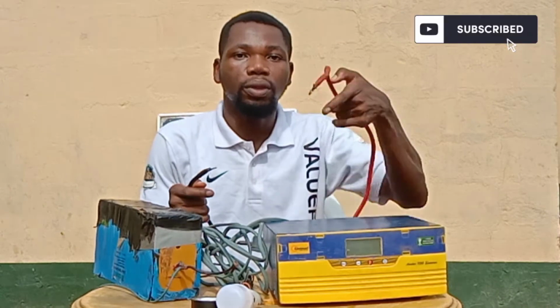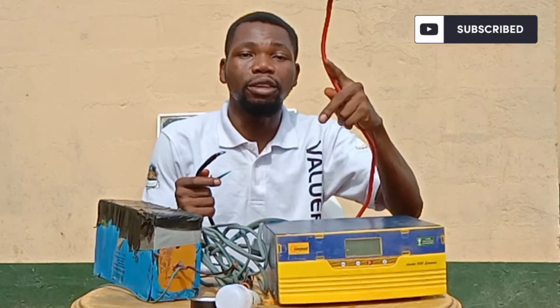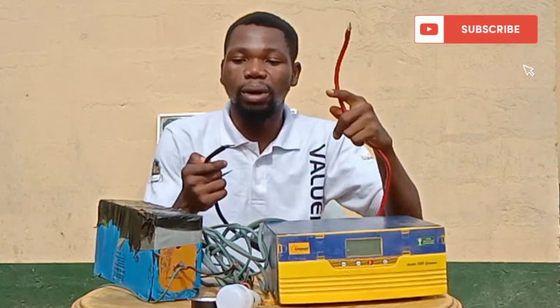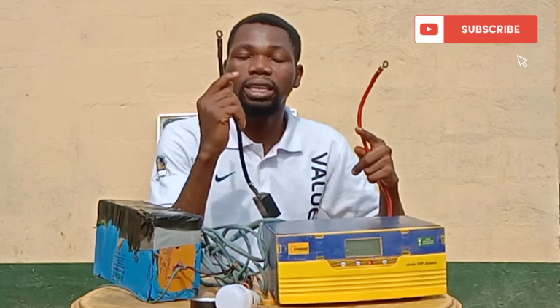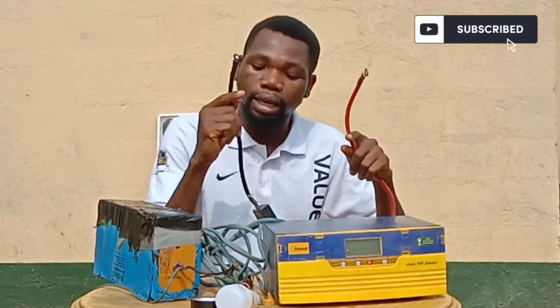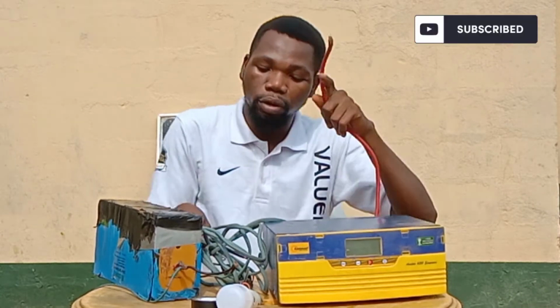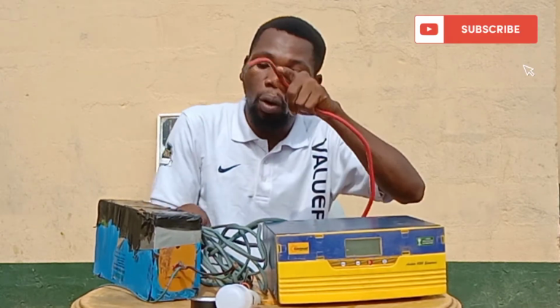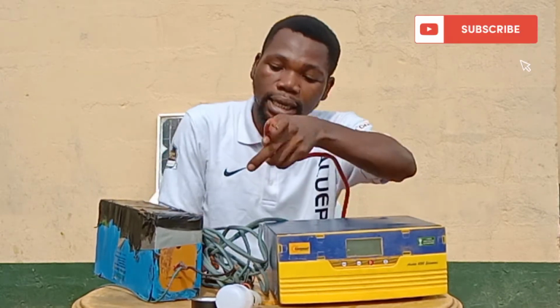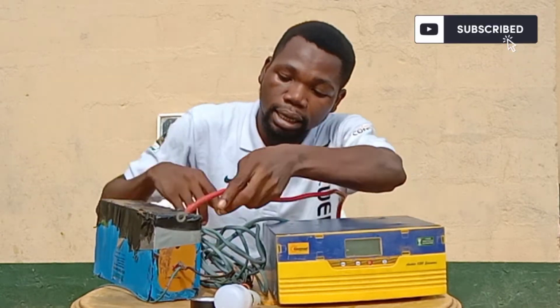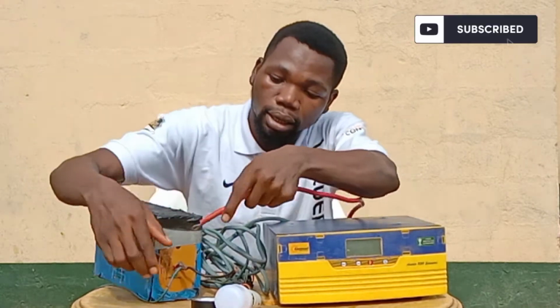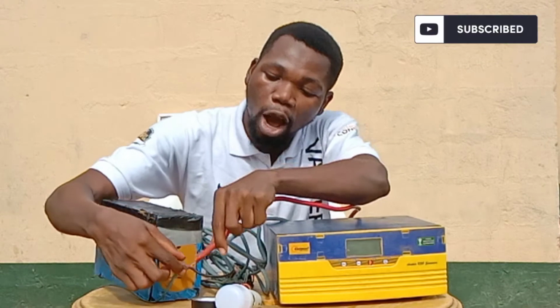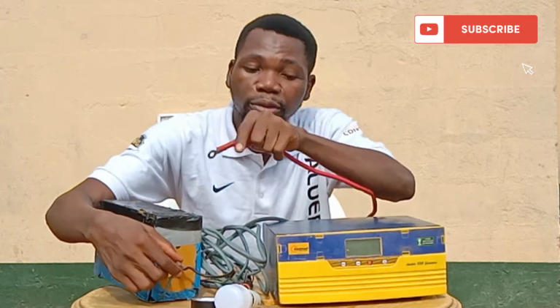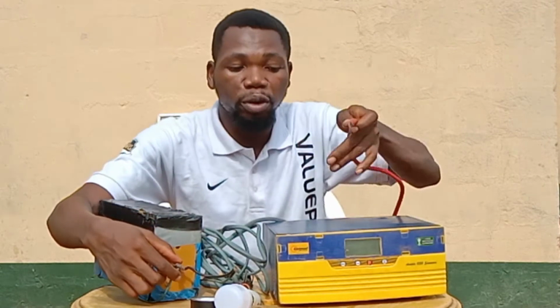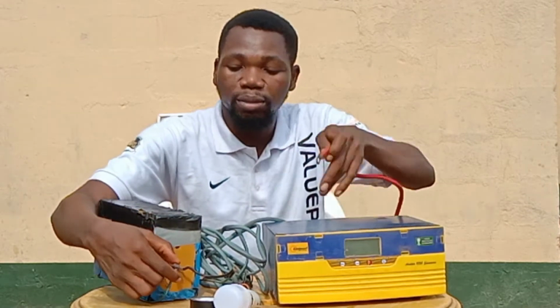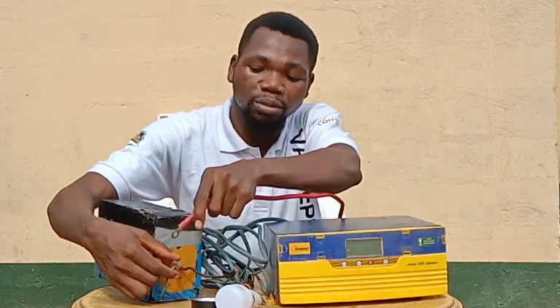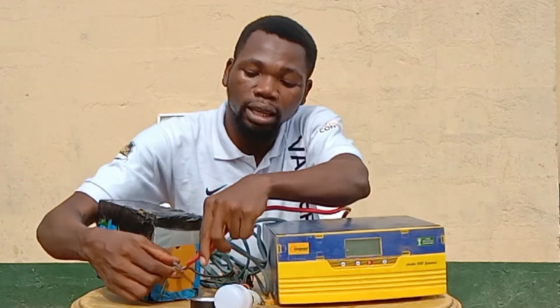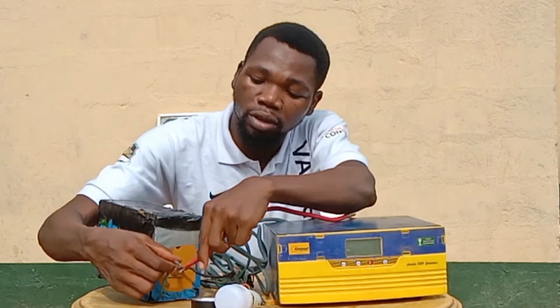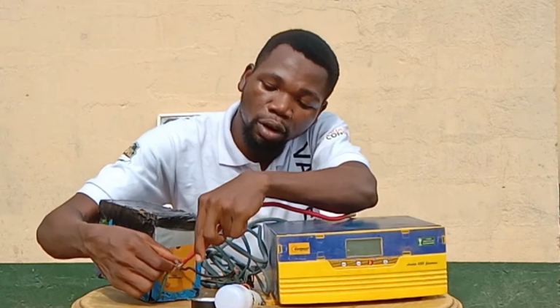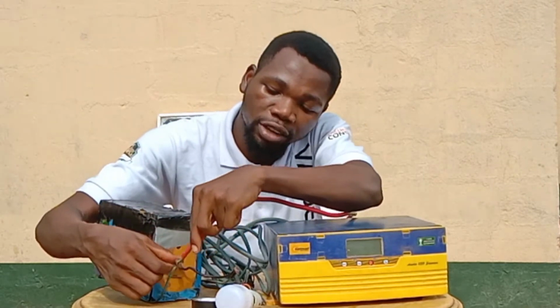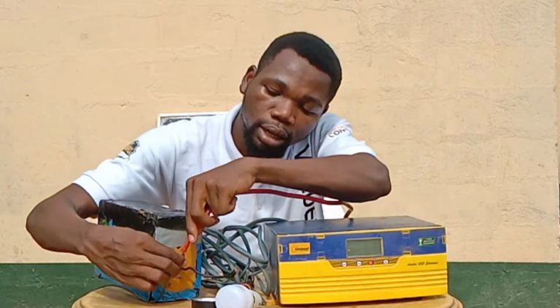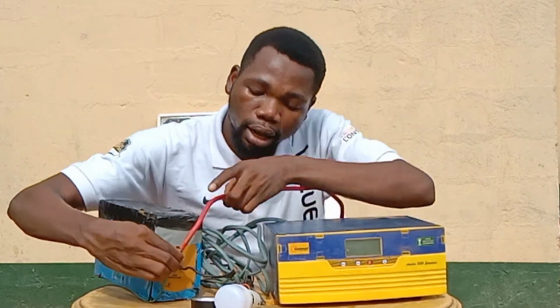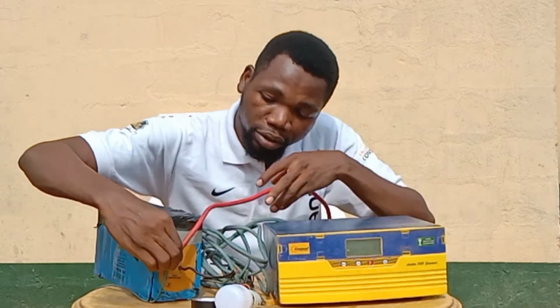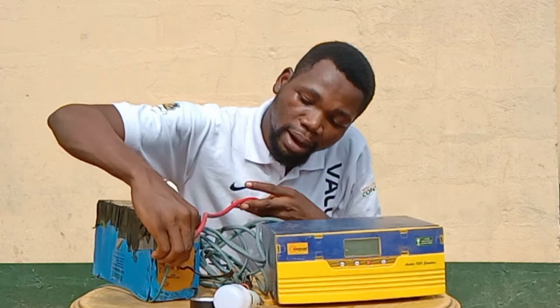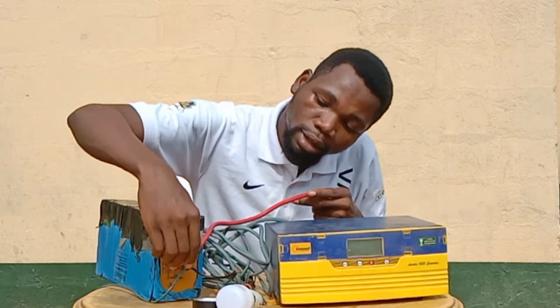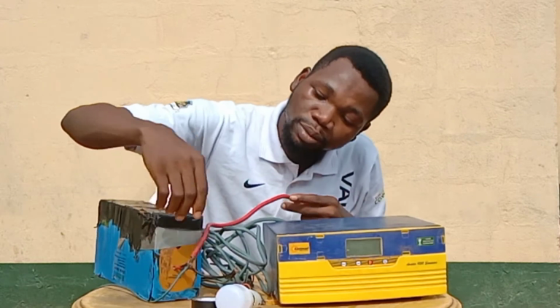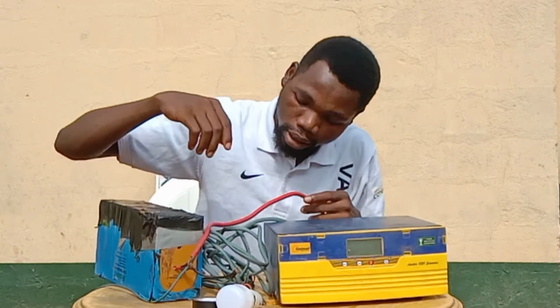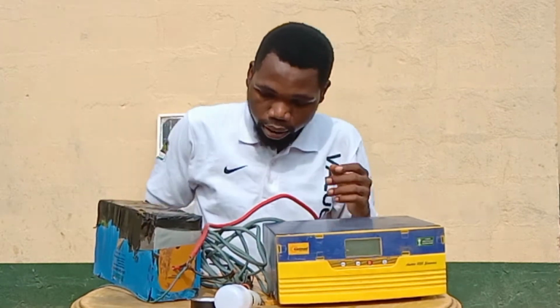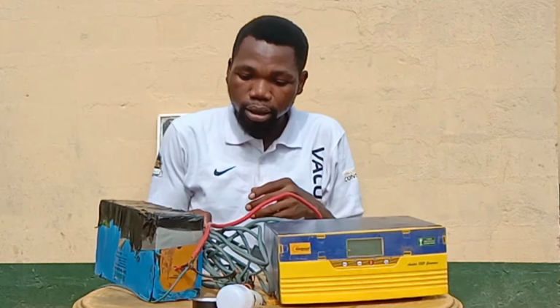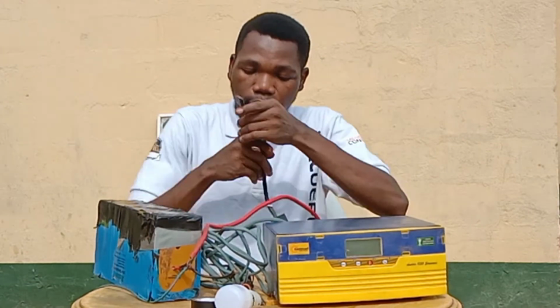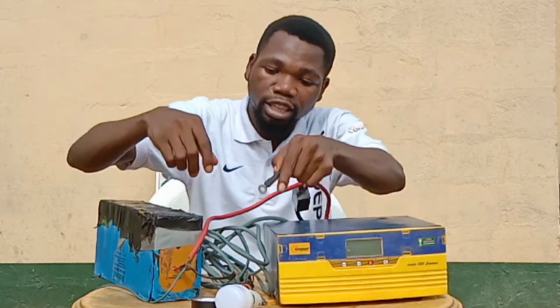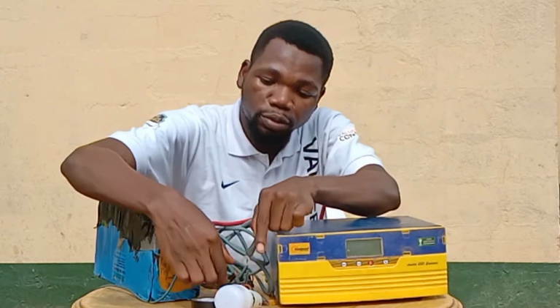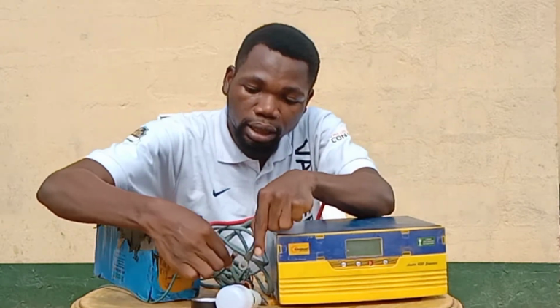This is the positive coming from the inverter machine and that is the negative. The positive coming from the inverter will be connected to the positive terminal of the battery, and the negative will also be connected together.